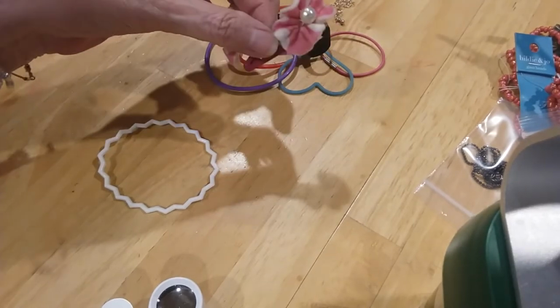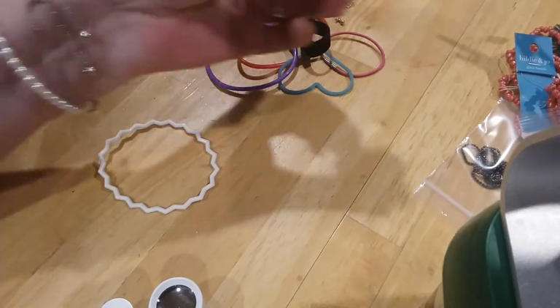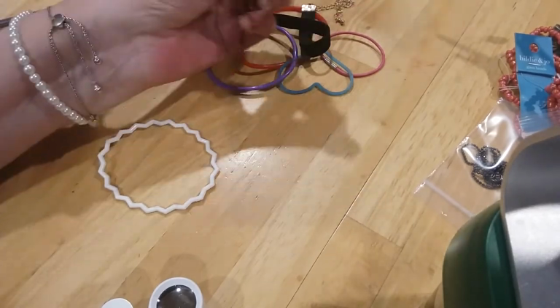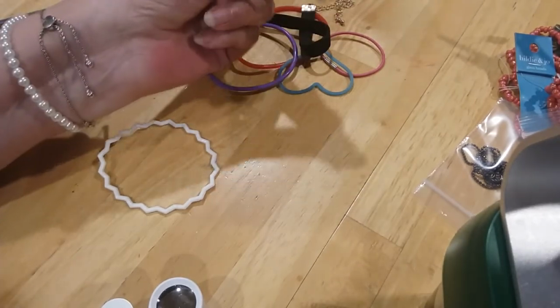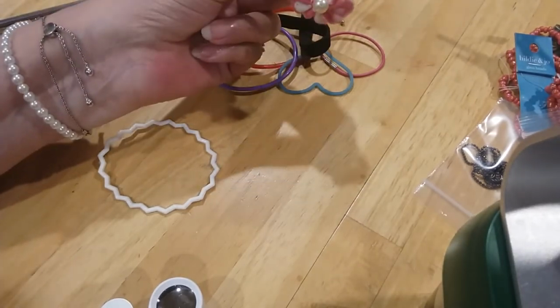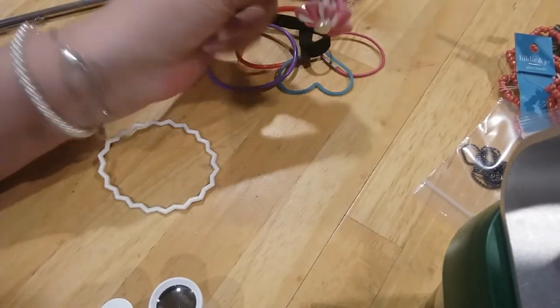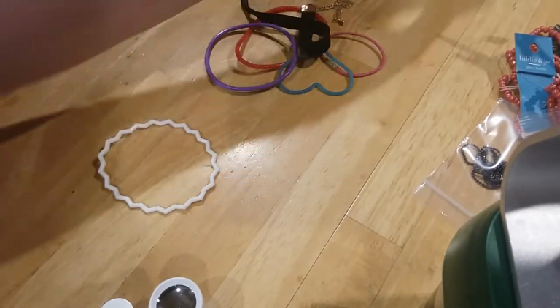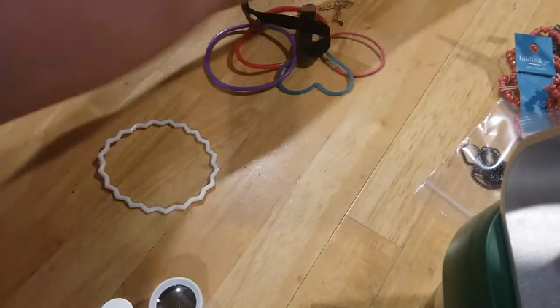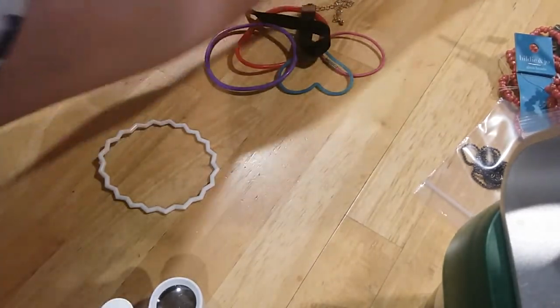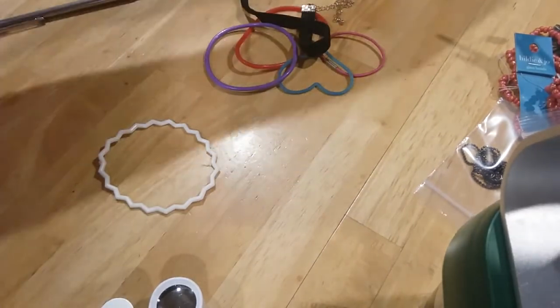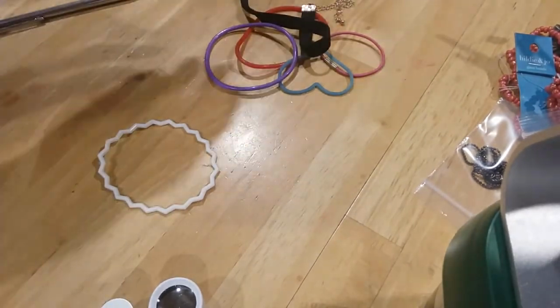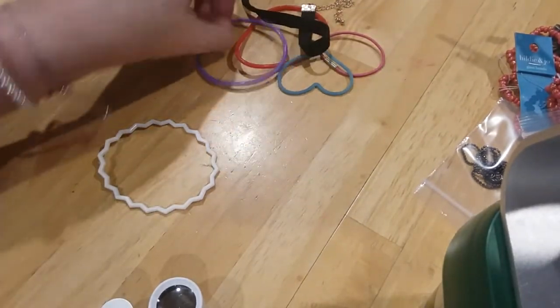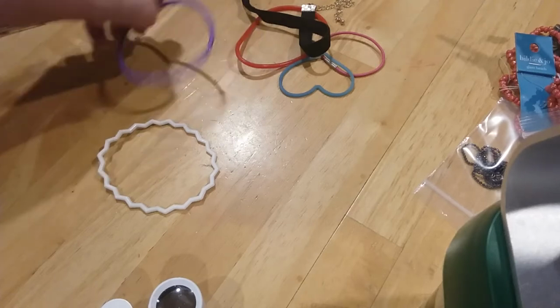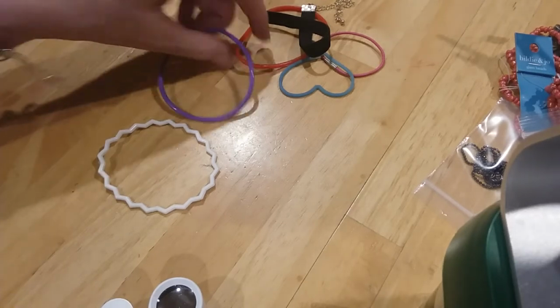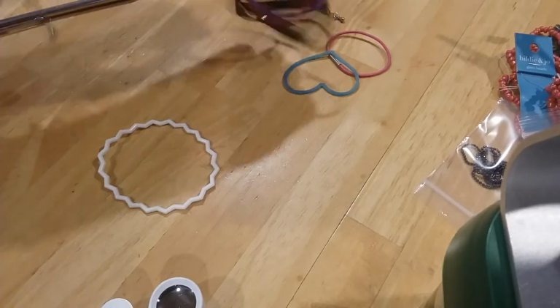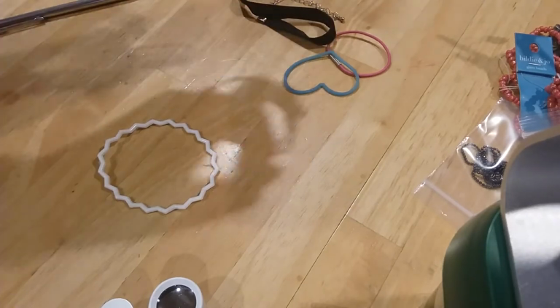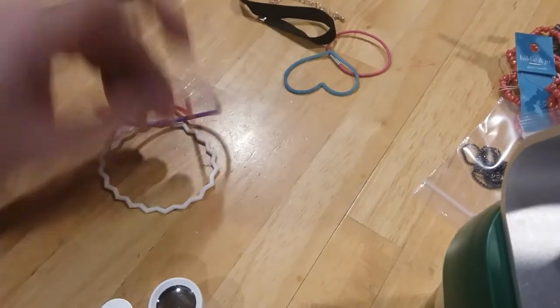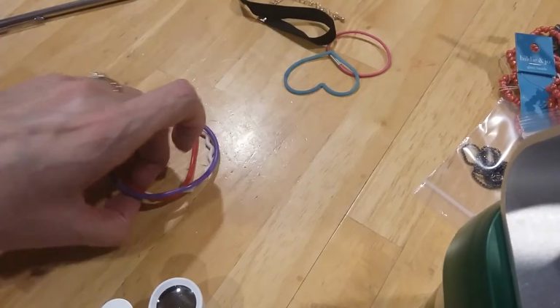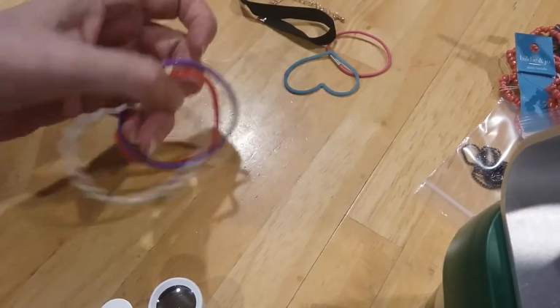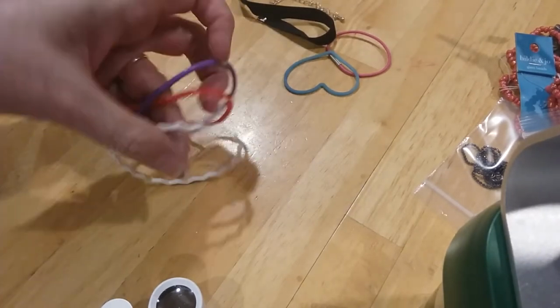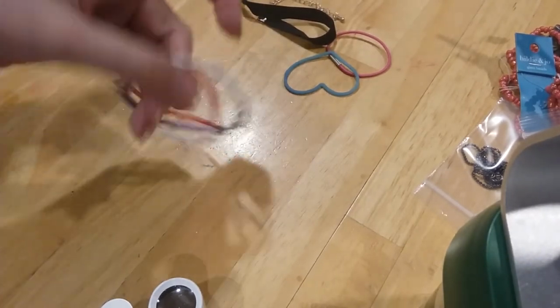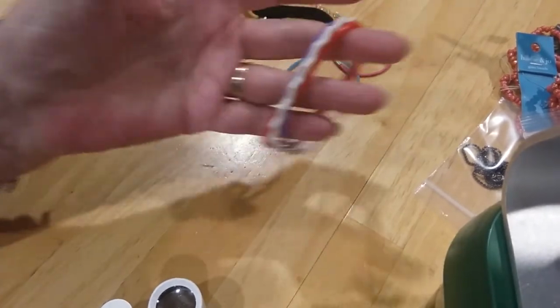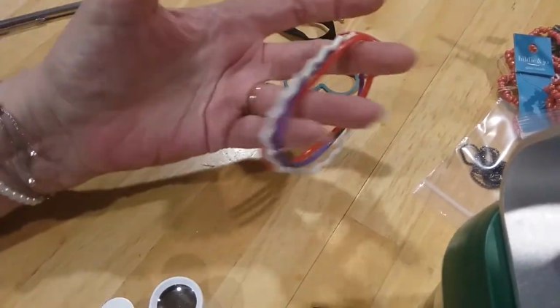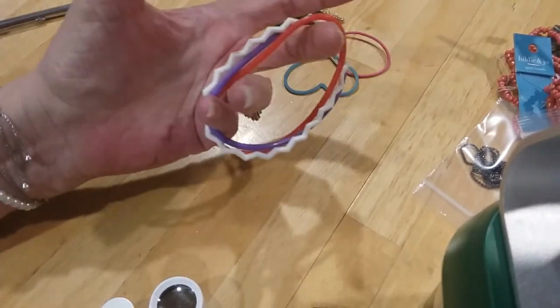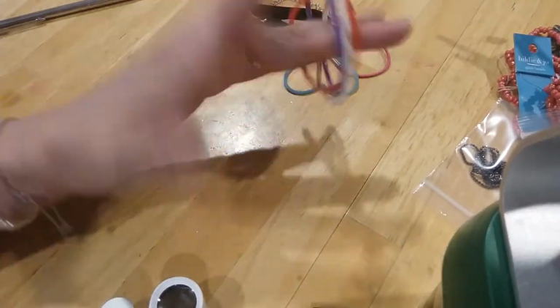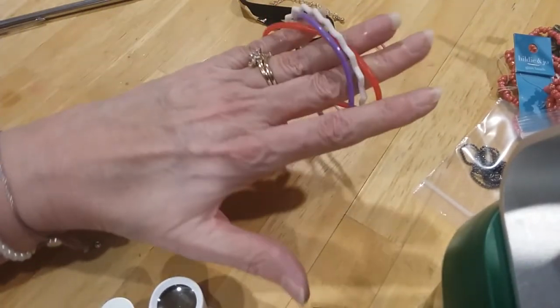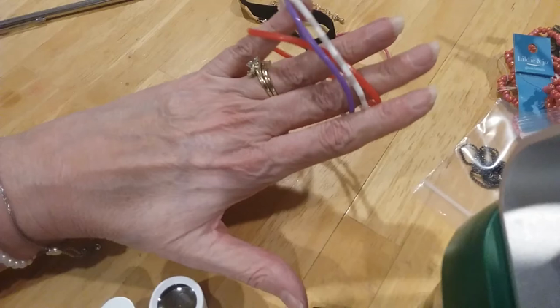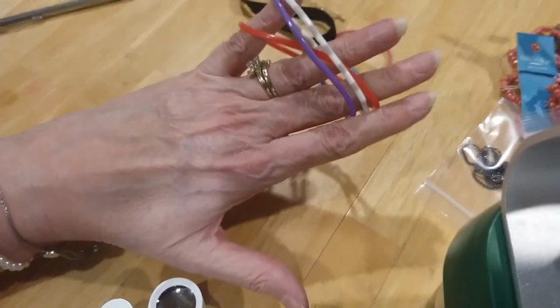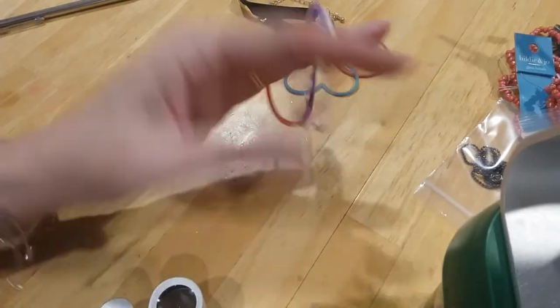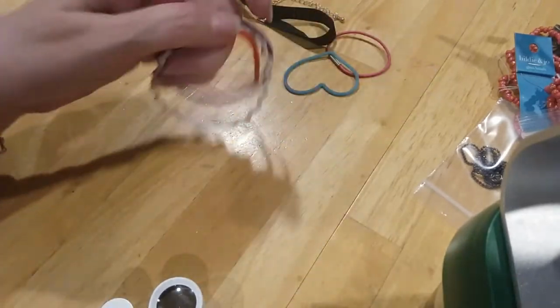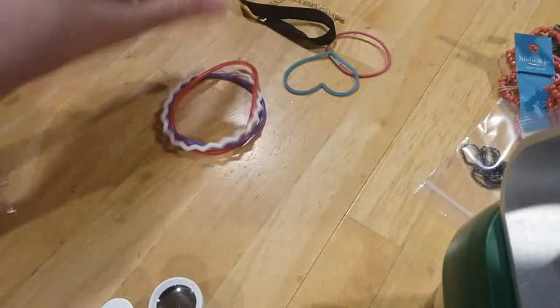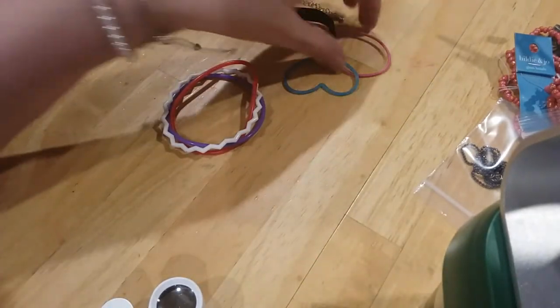I think these might be Fionas that were left over here — granddaughter might want those back. Here are some little rubbery bangles for kids.